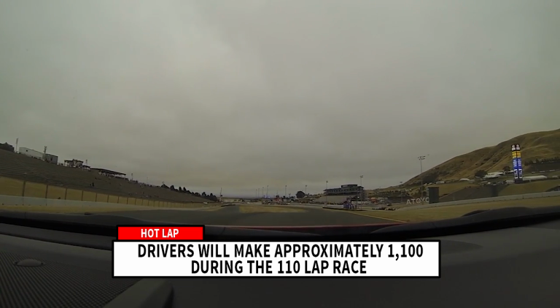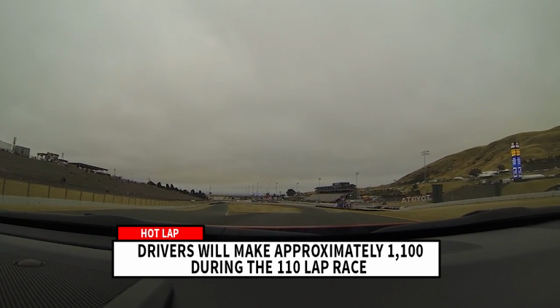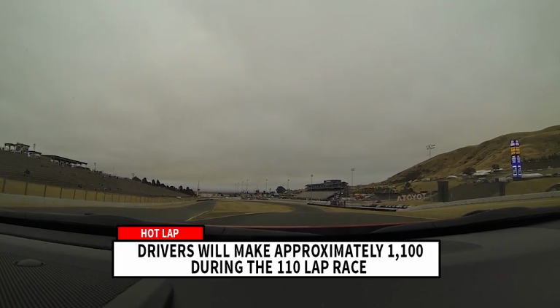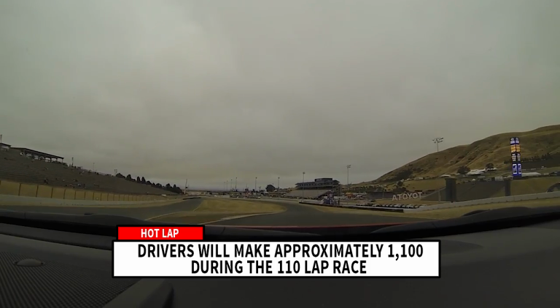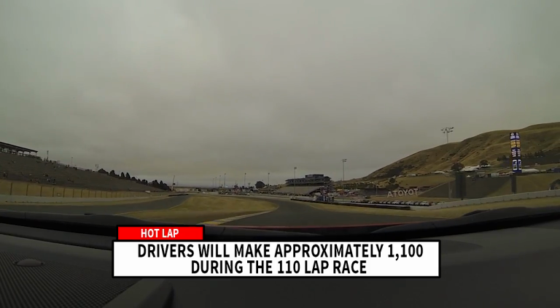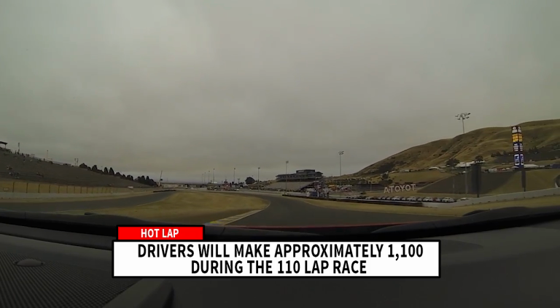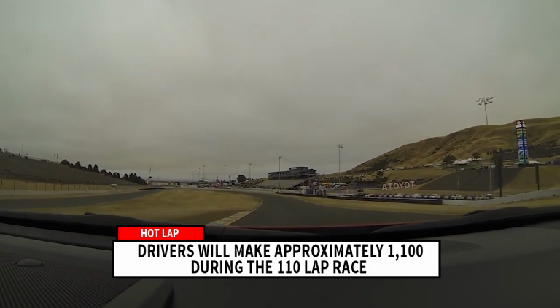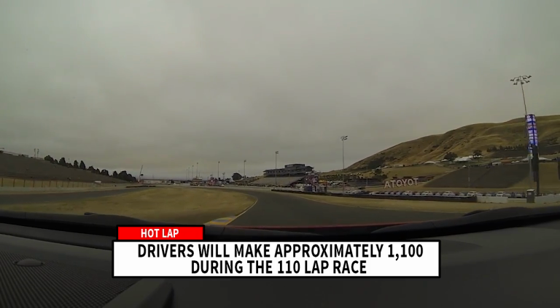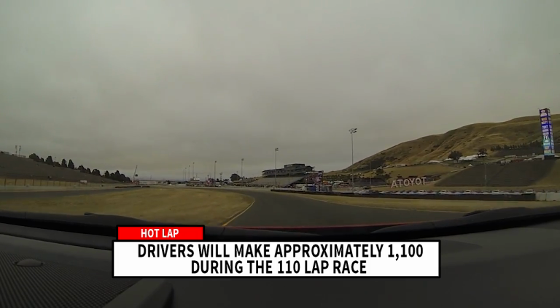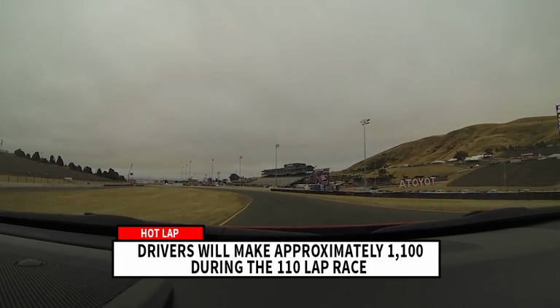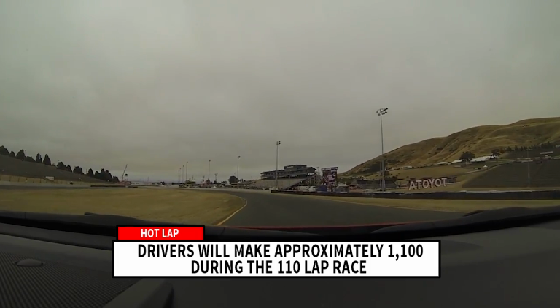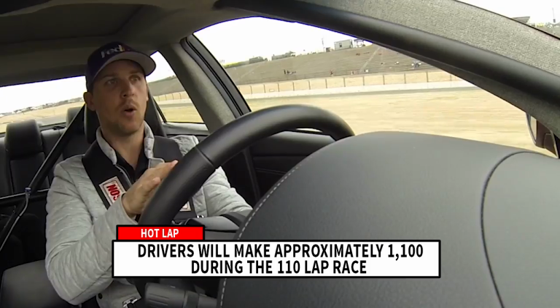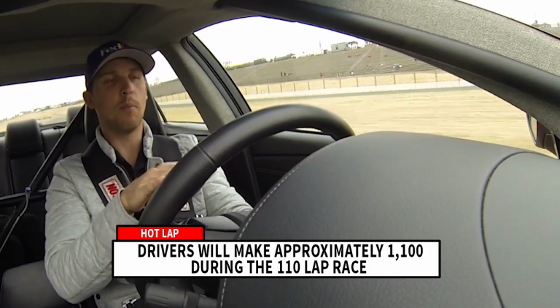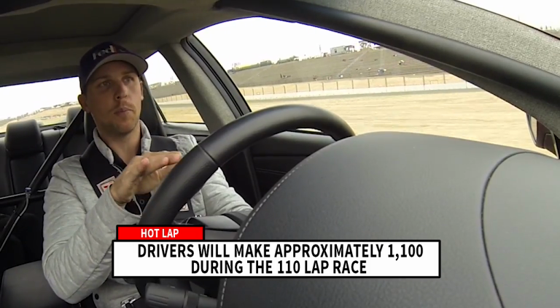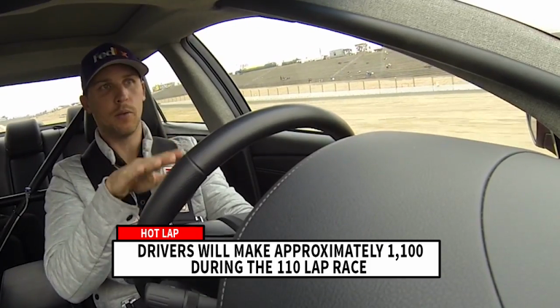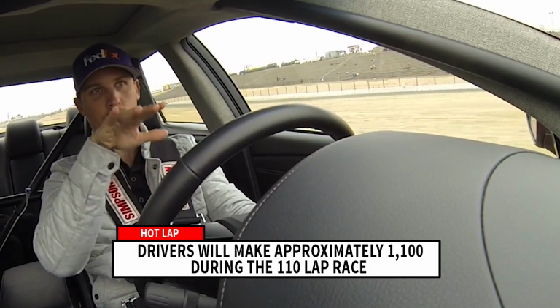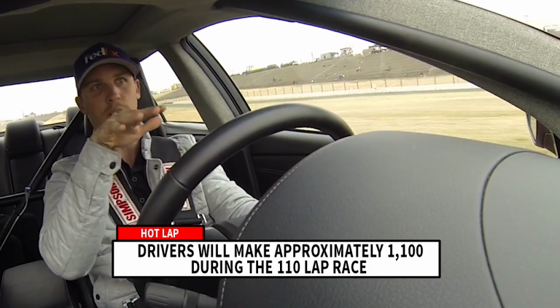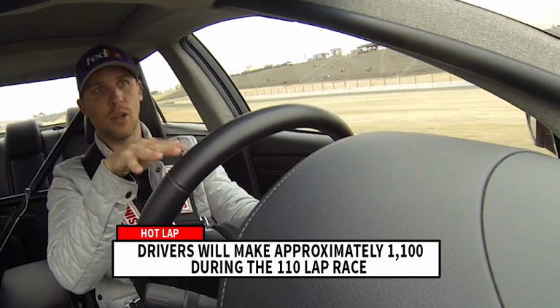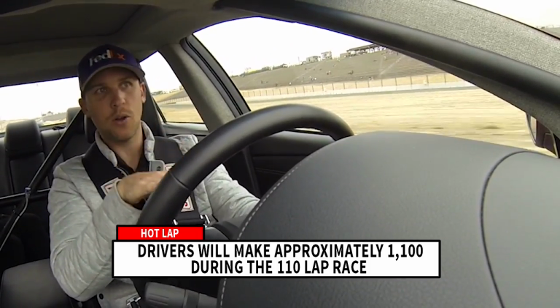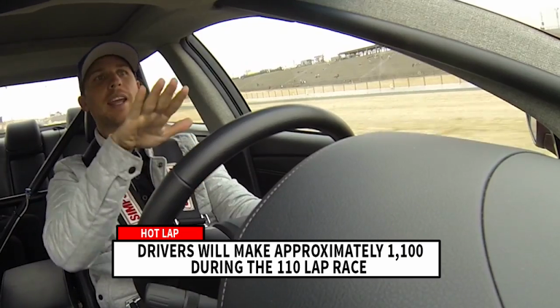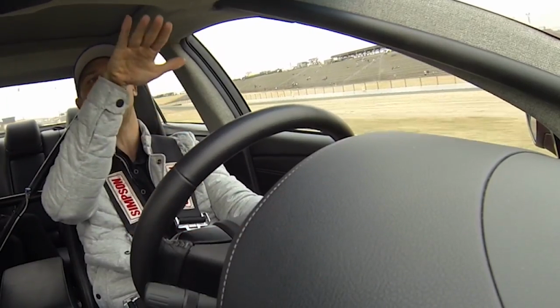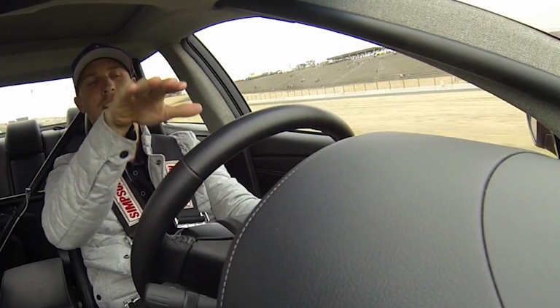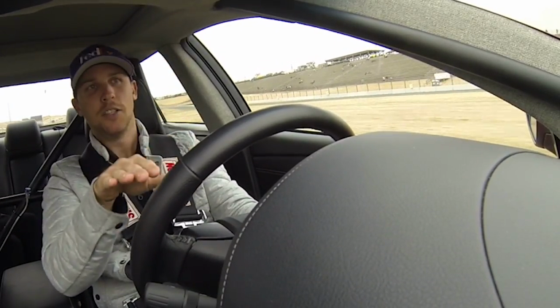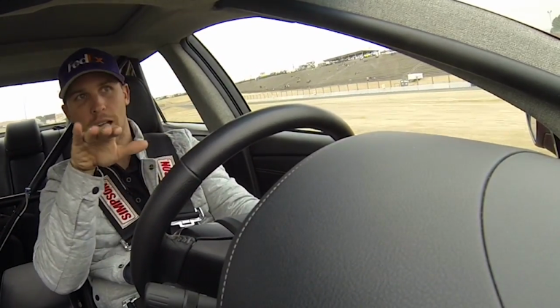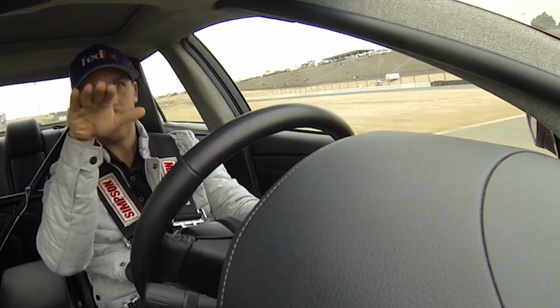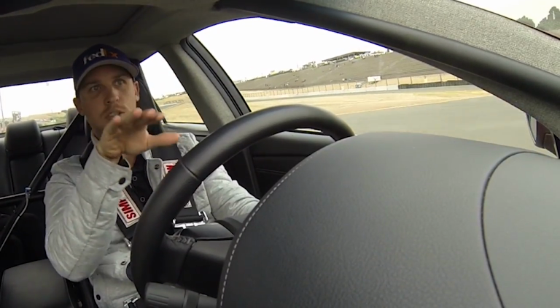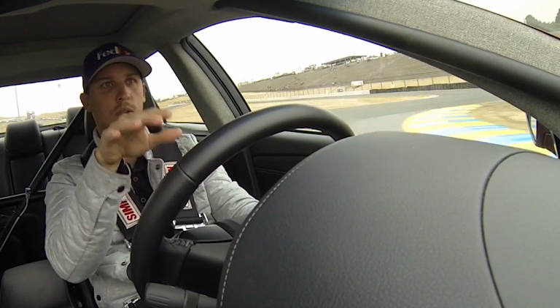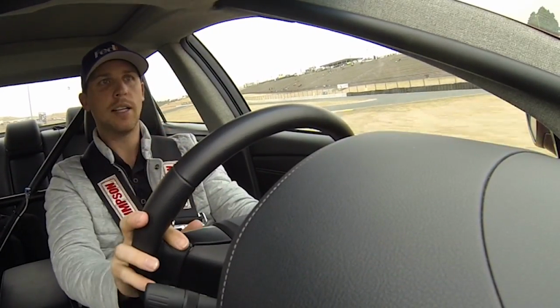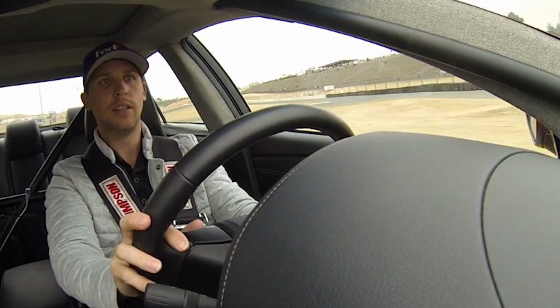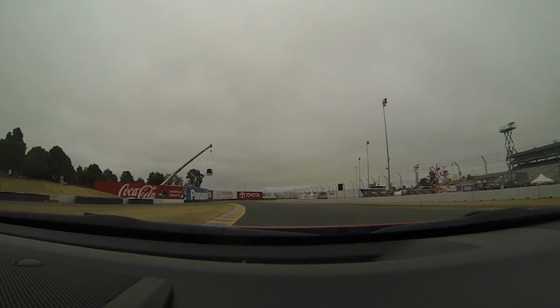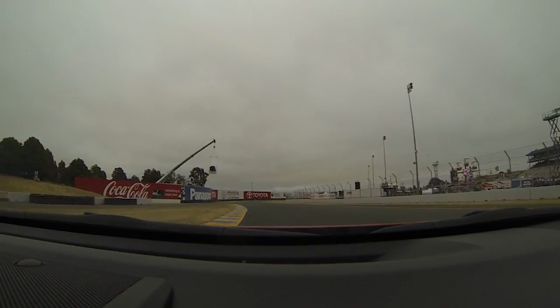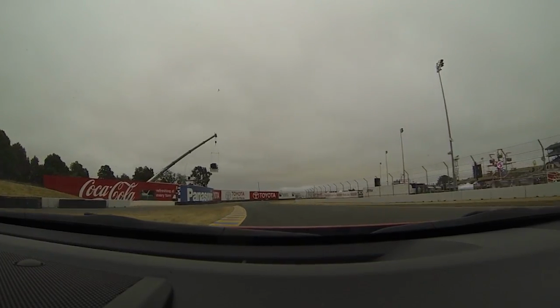Turn 8A is a blind corner. In a street car you can actually see a whole lot more, but in the race car you're sitting so low you can't see it, so you kind of have to gauge off the horizon where you need to be.